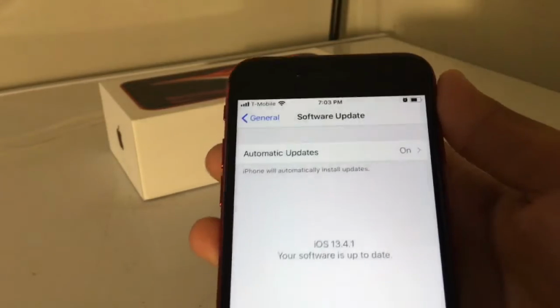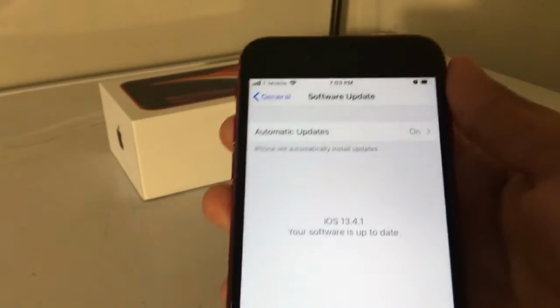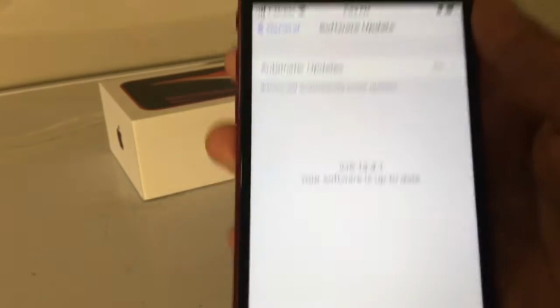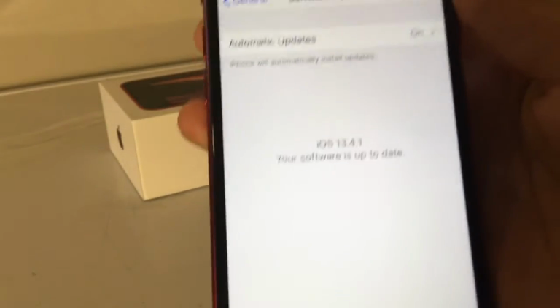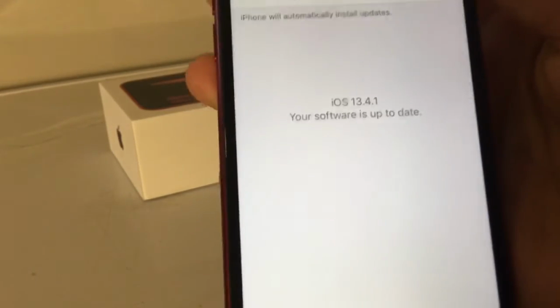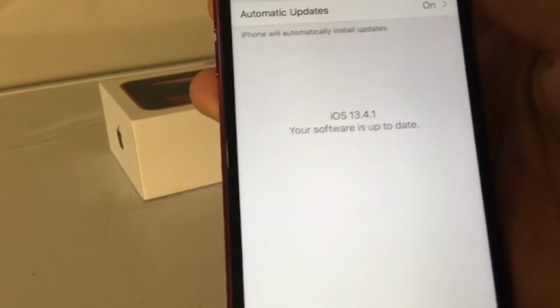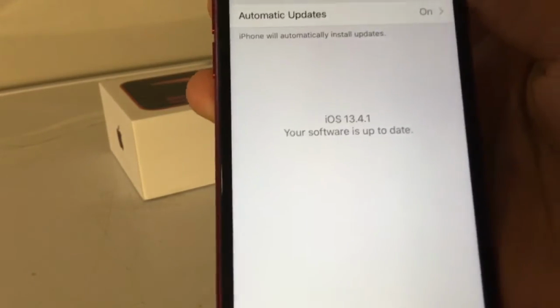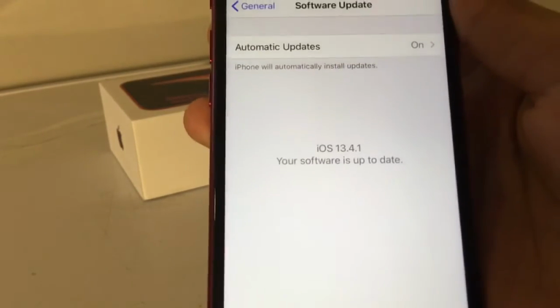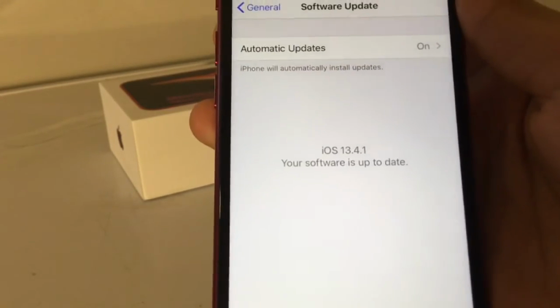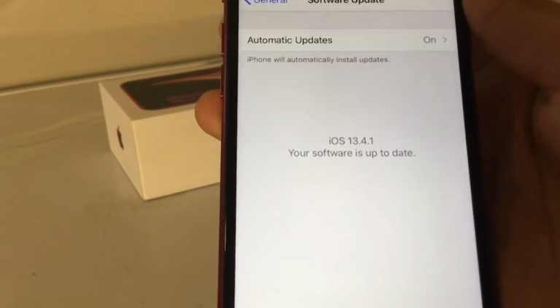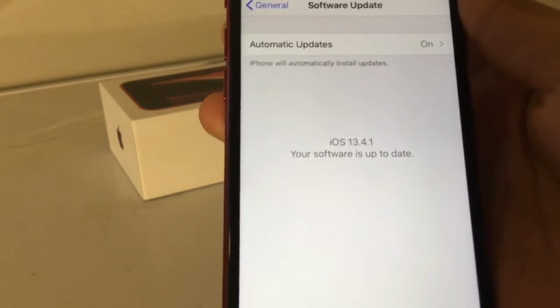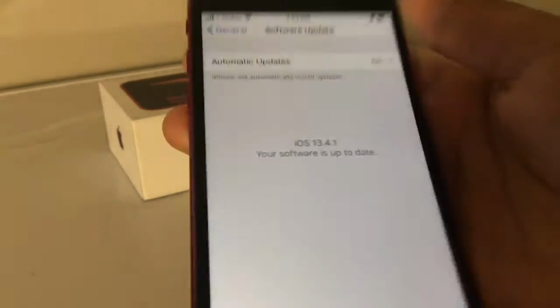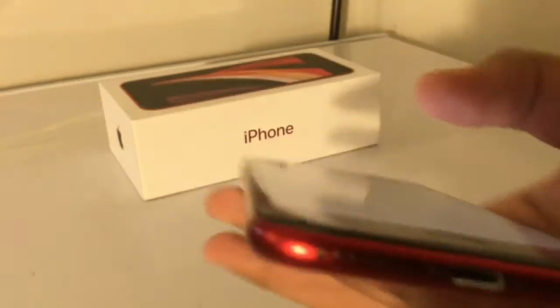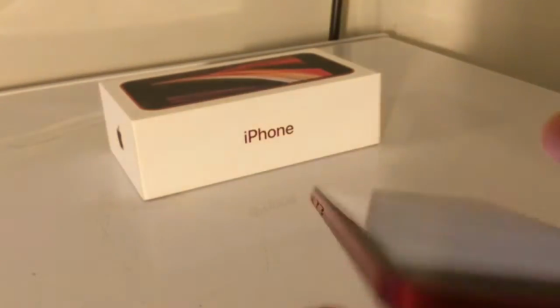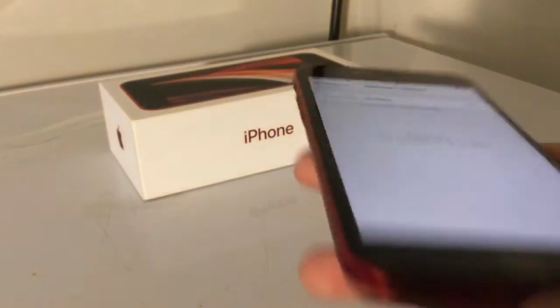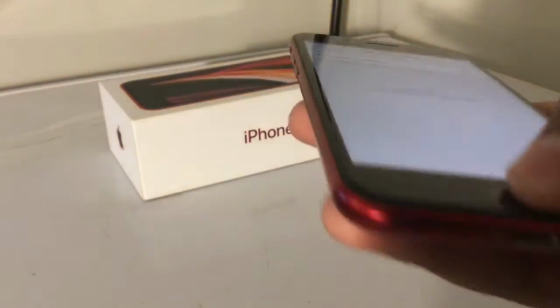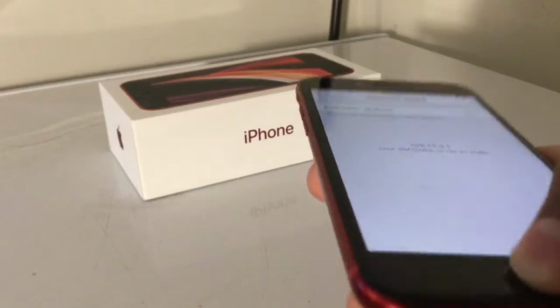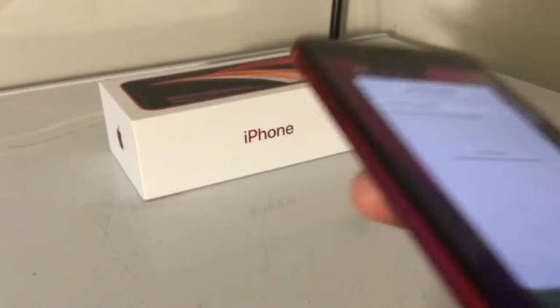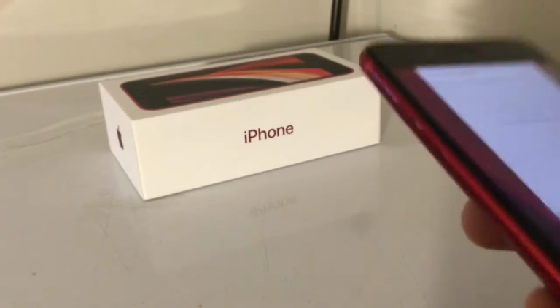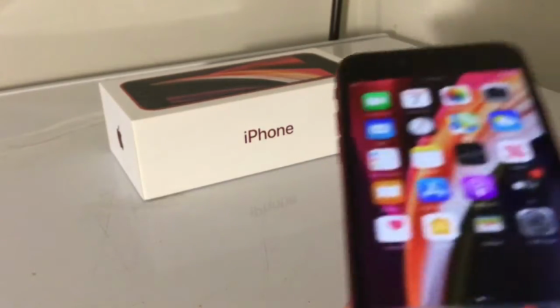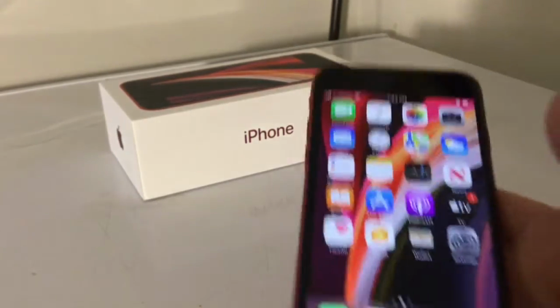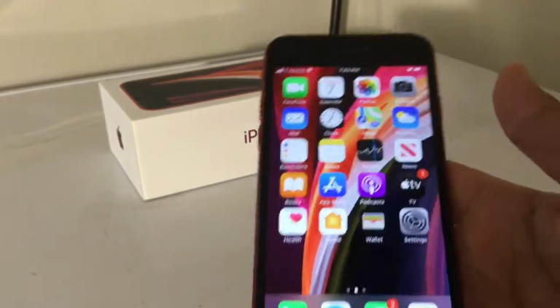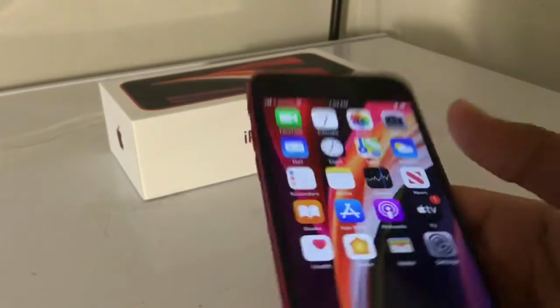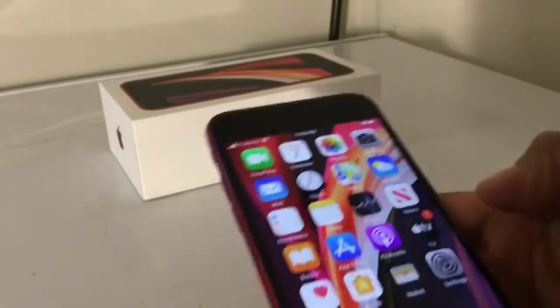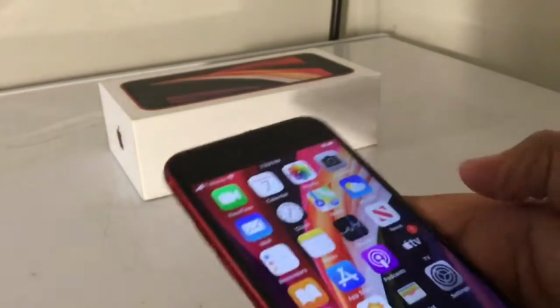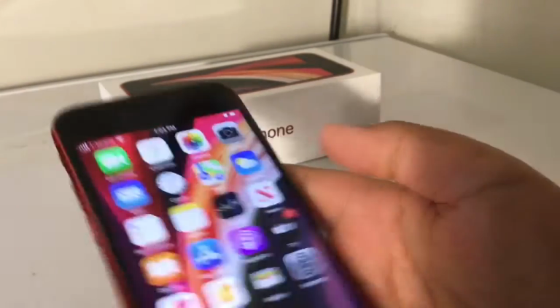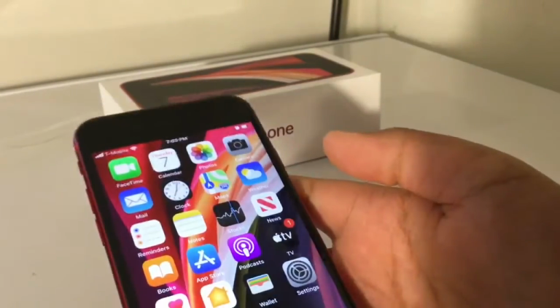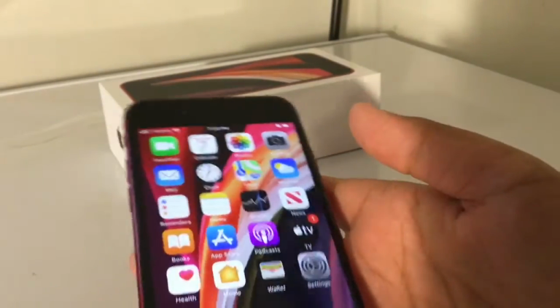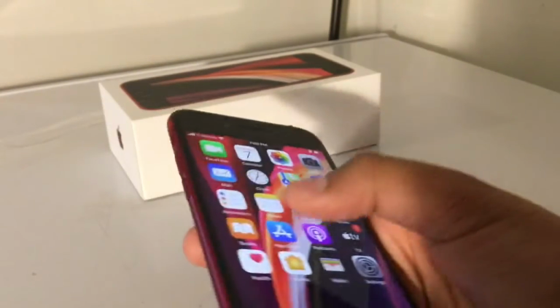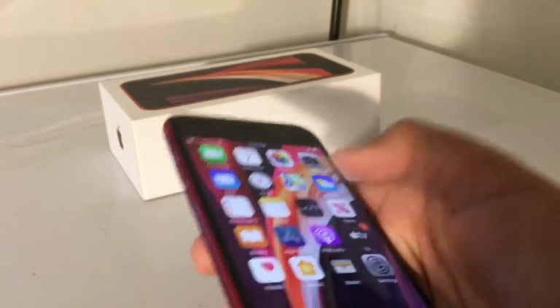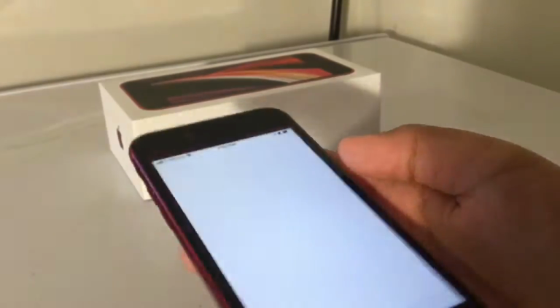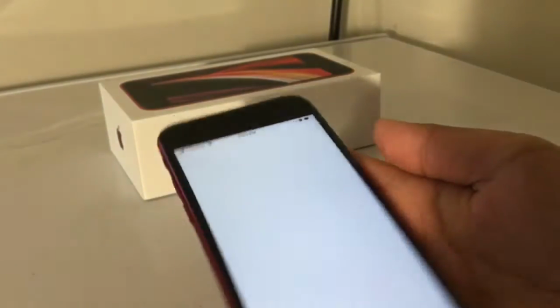Alright, it's running on iOS 13.4.1. That's good. App Store.